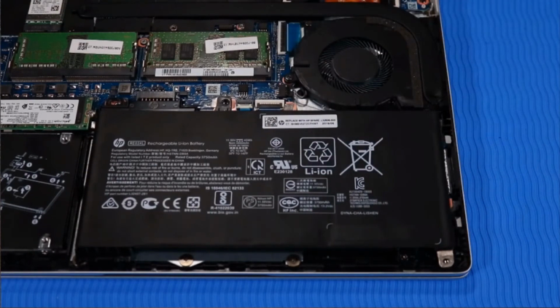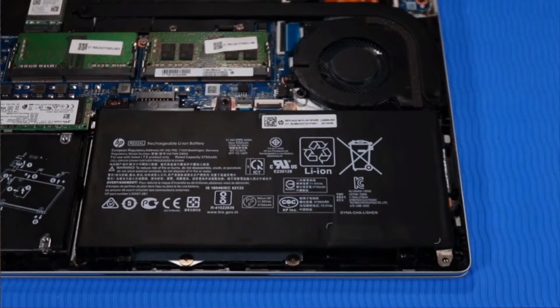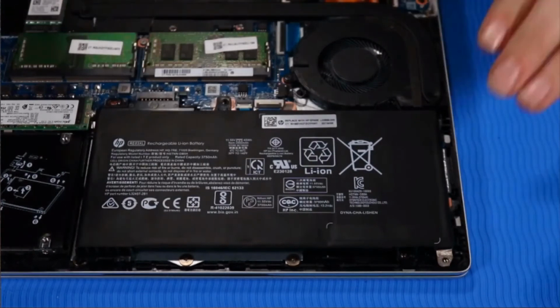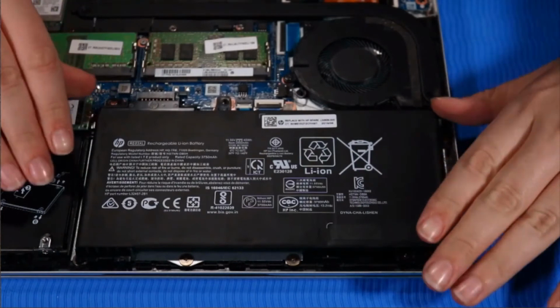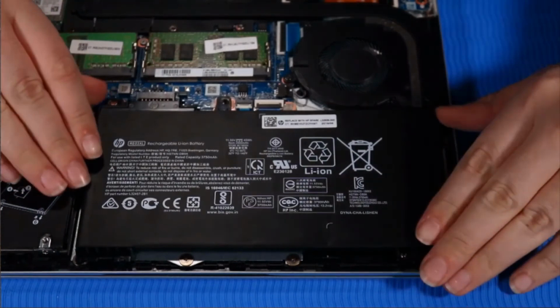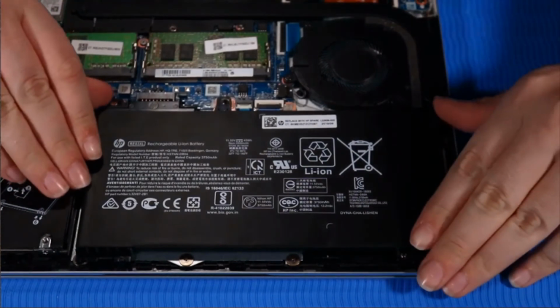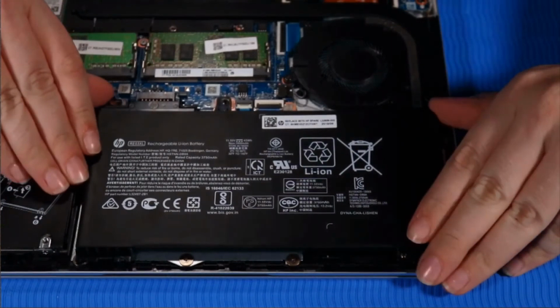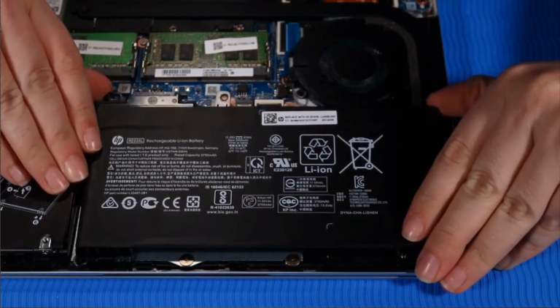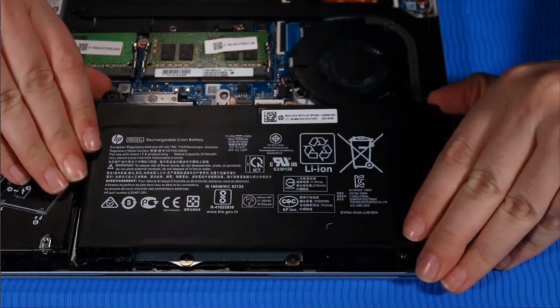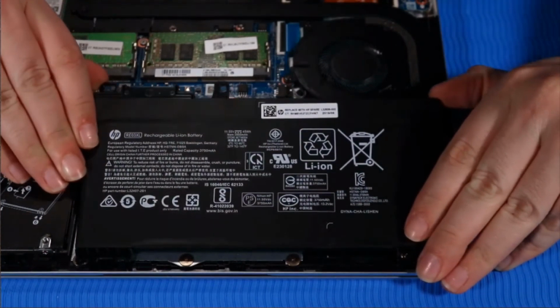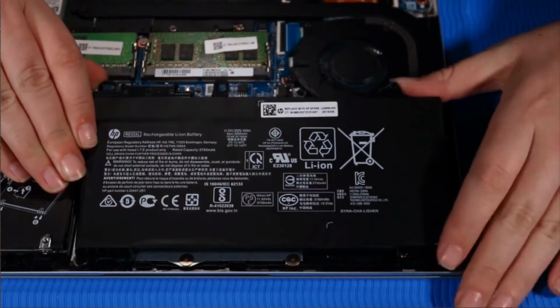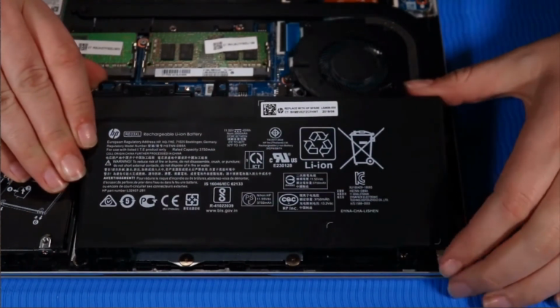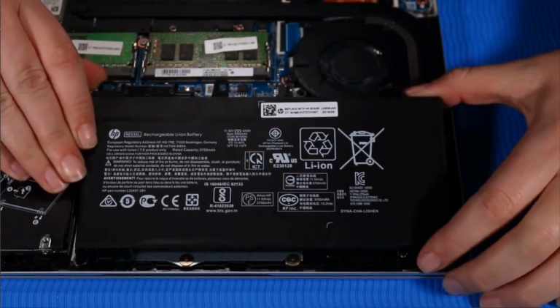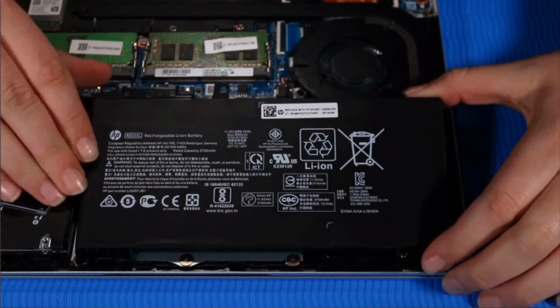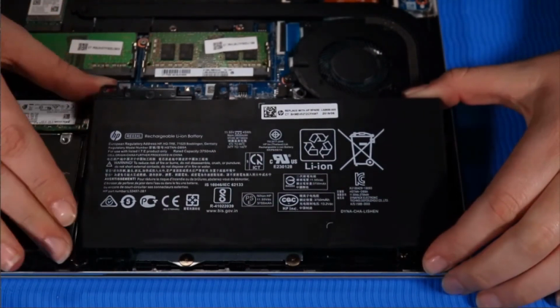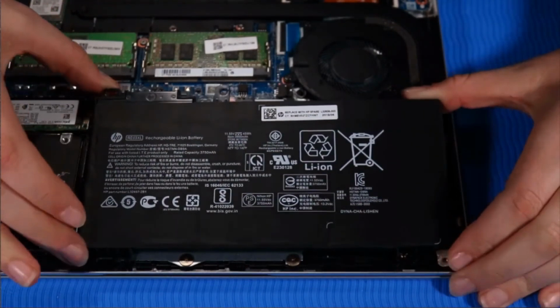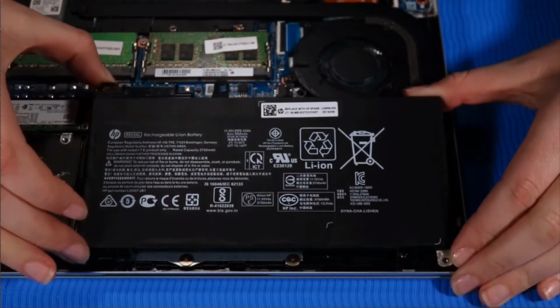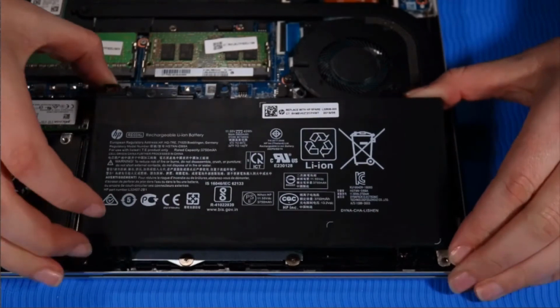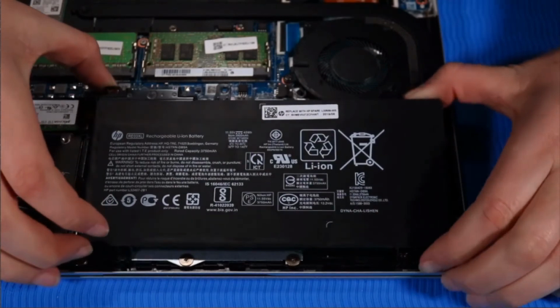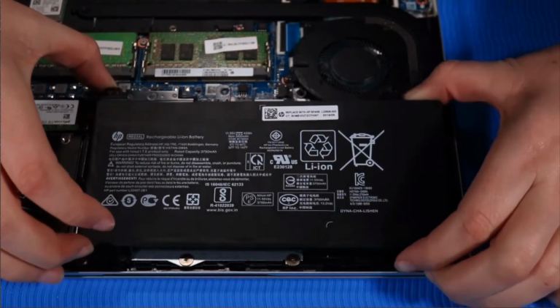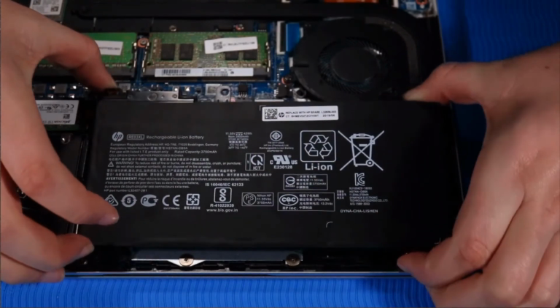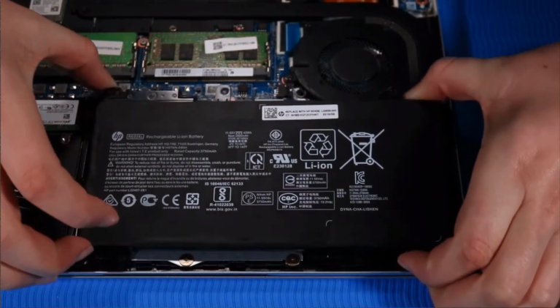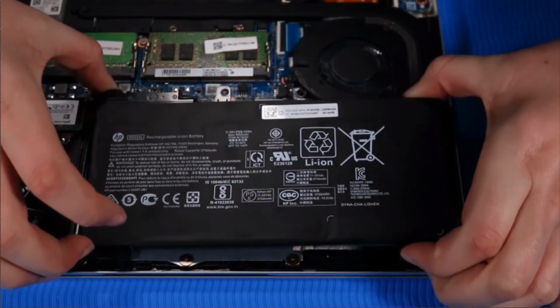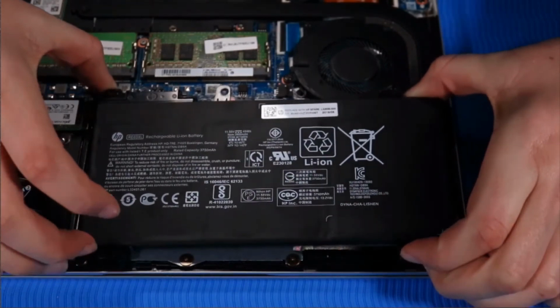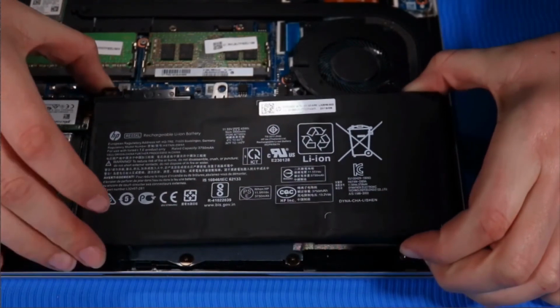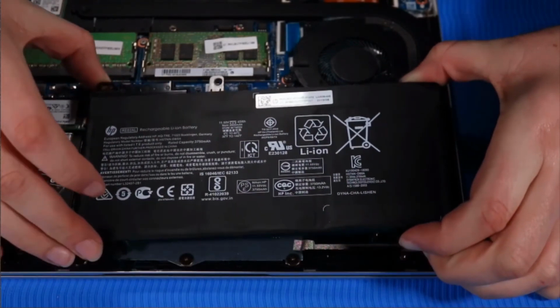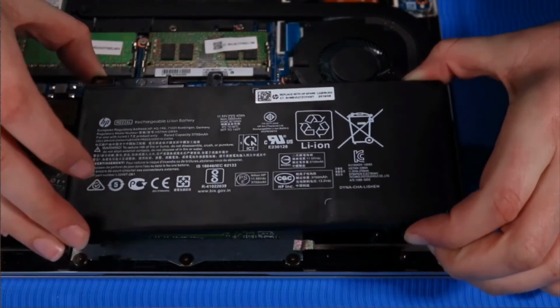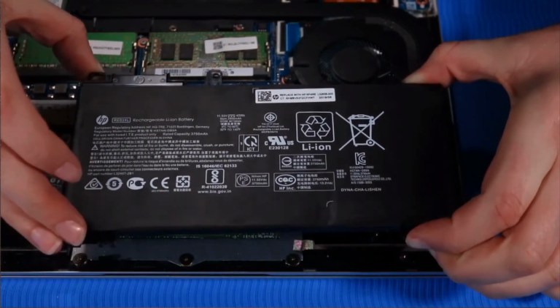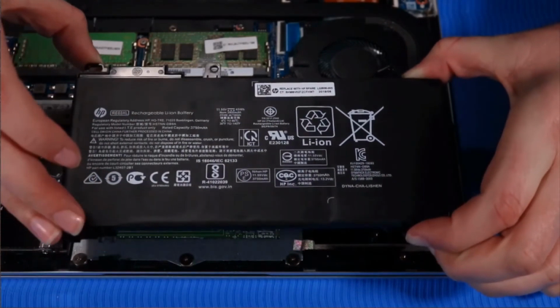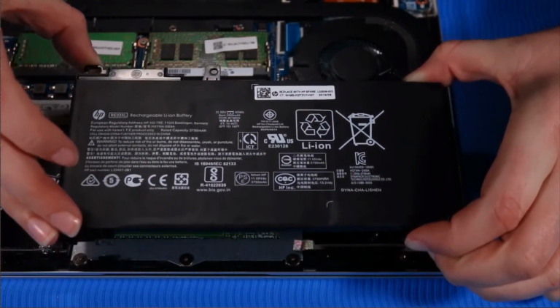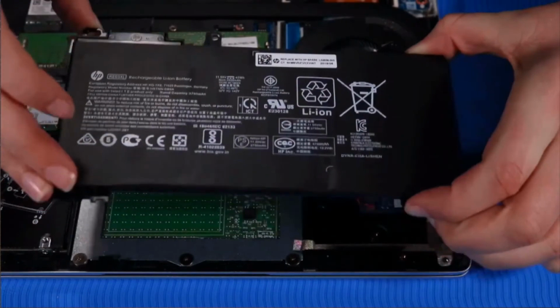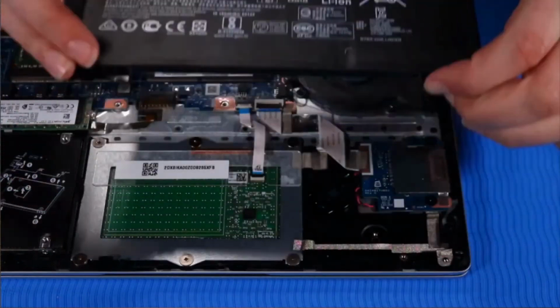Grasp the battery and lift up from the connector side to an angle of 30 degrees, then pull the battery away gently to release it from the securing tabs on the edge of the top cover. Remove the battery.